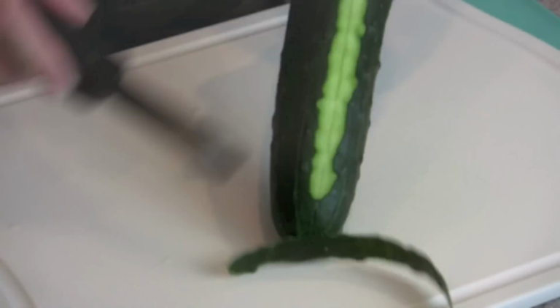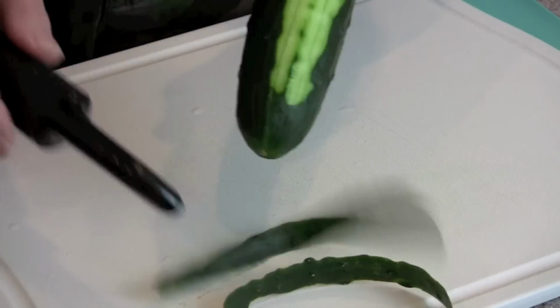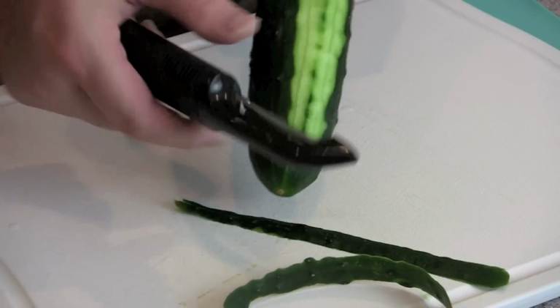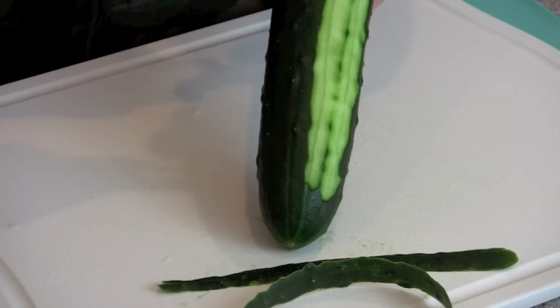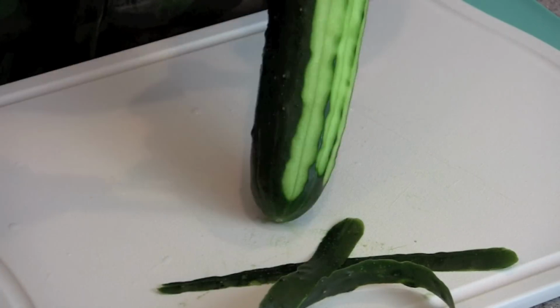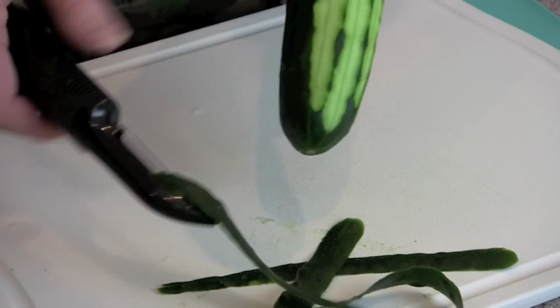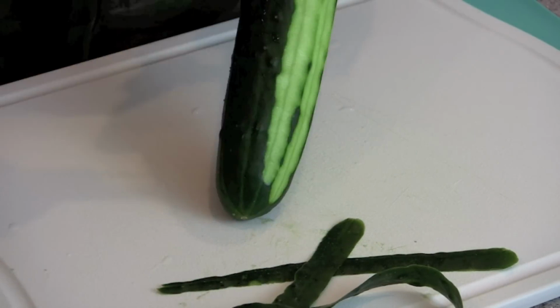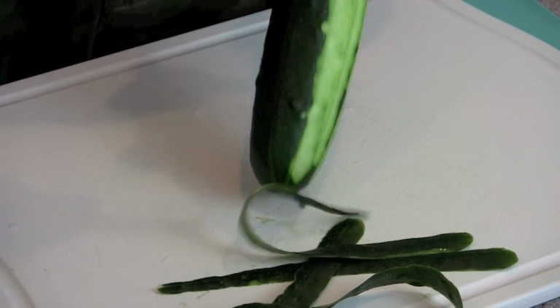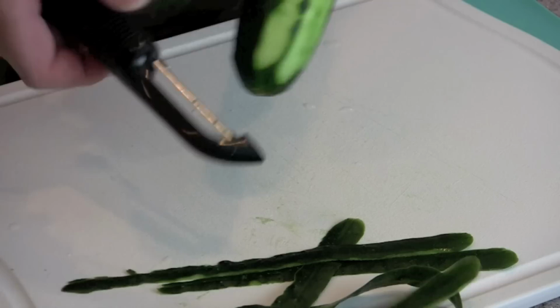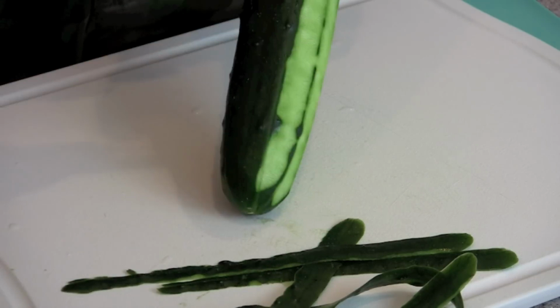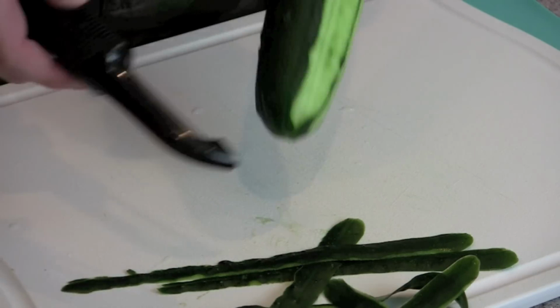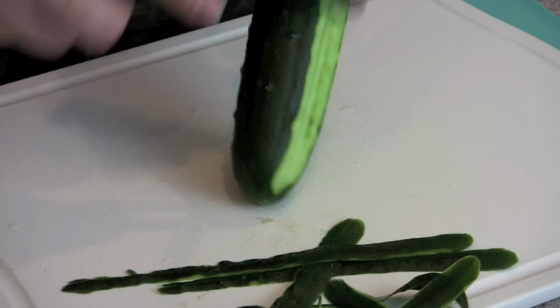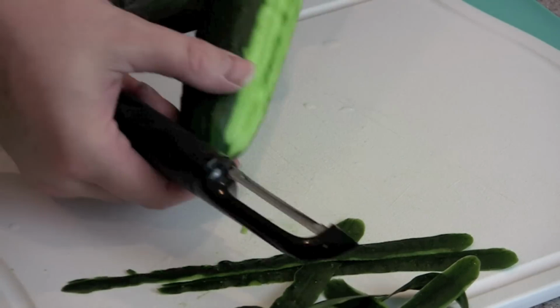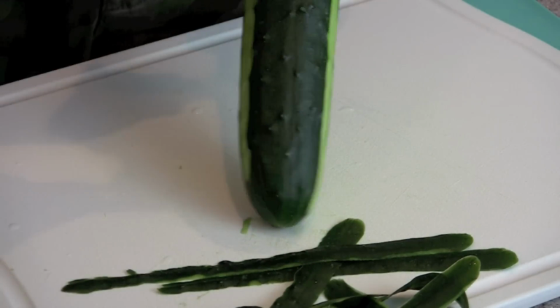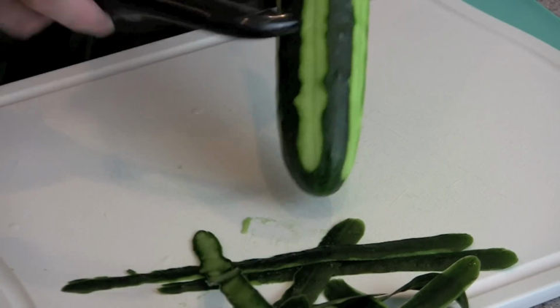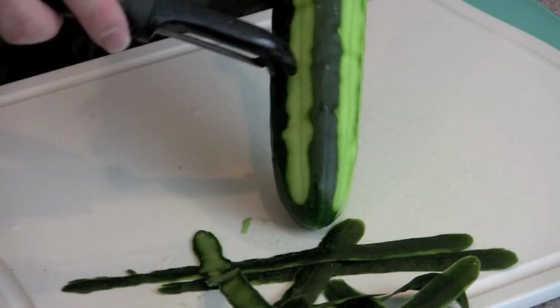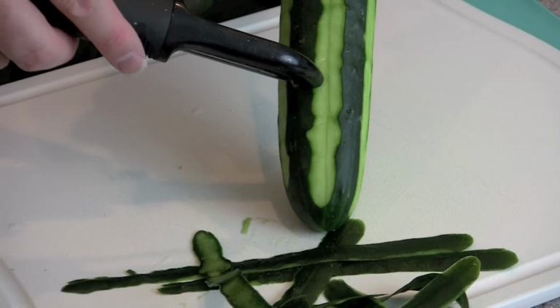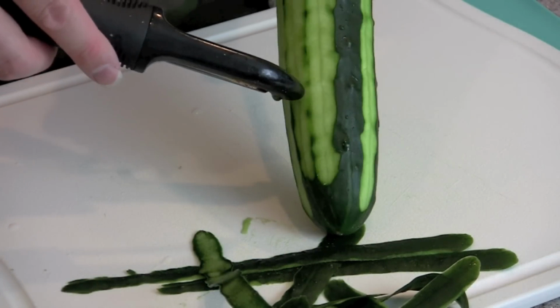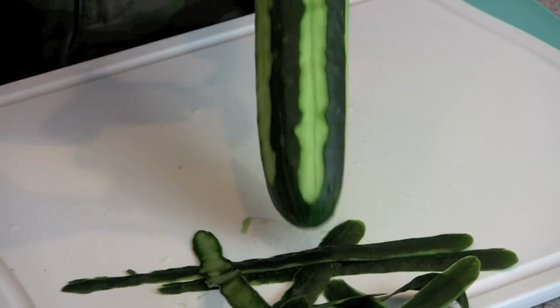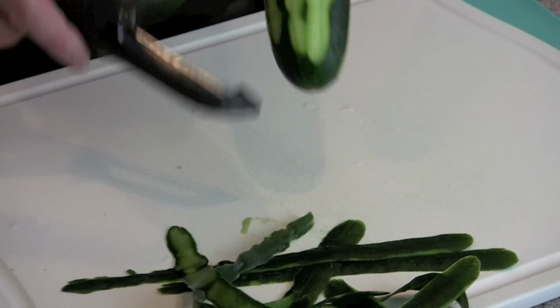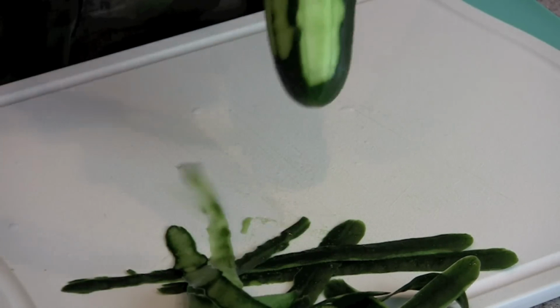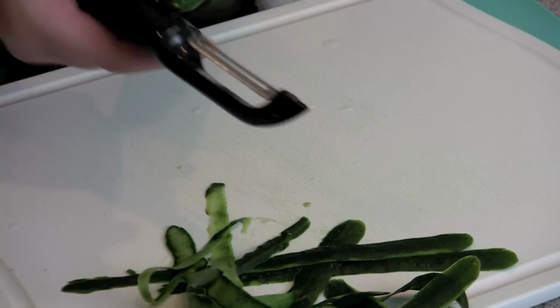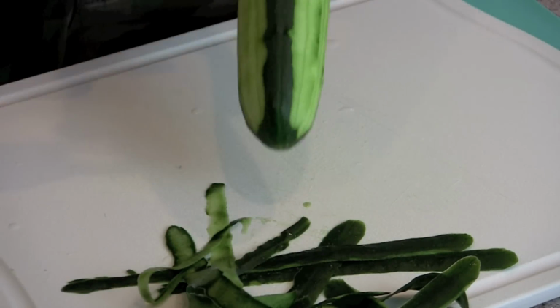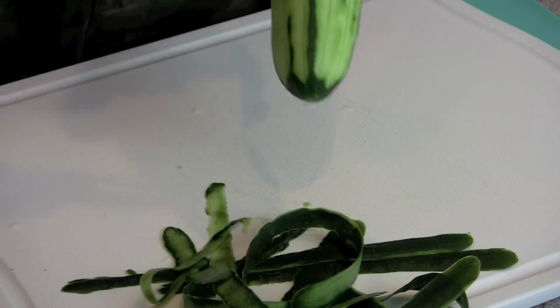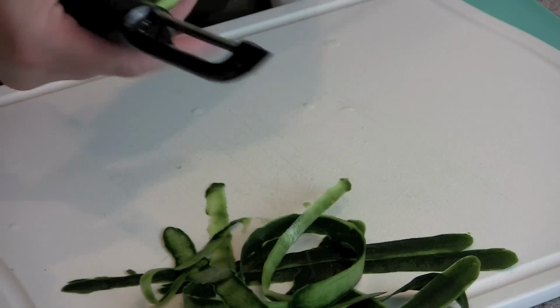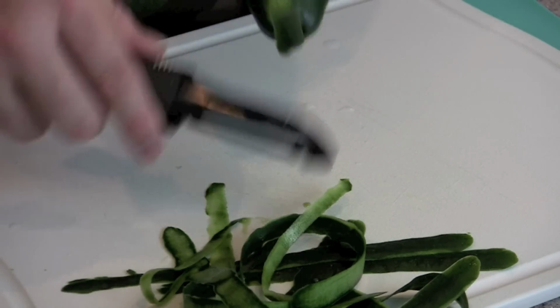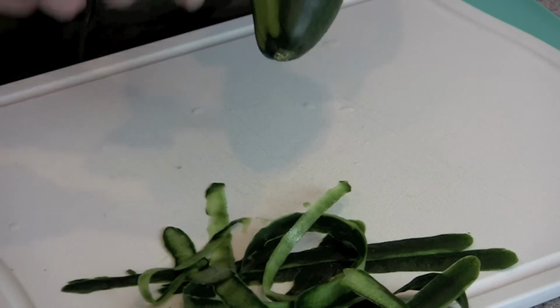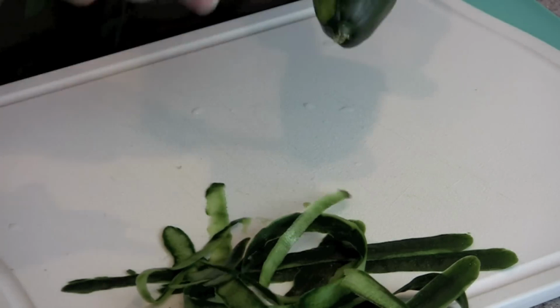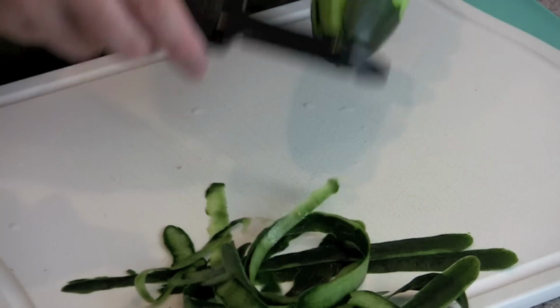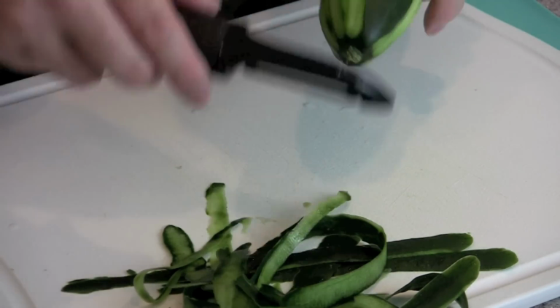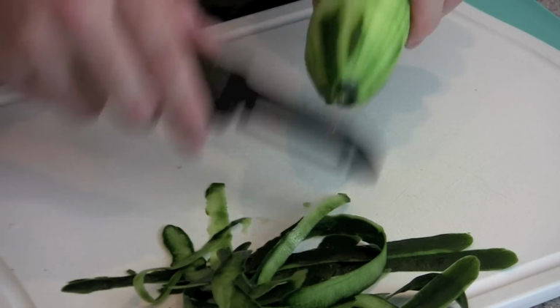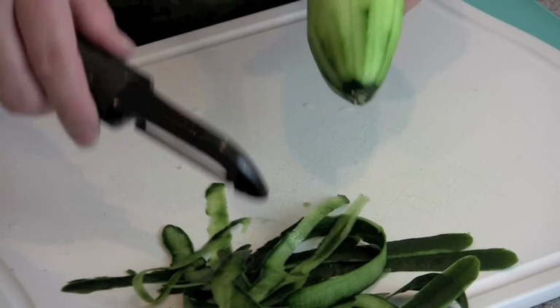I just take a regular vegetable peeler and go through and peel it all up. Sometimes I've seen people leave a little bit of the skin on, but I personally like all the skin off.